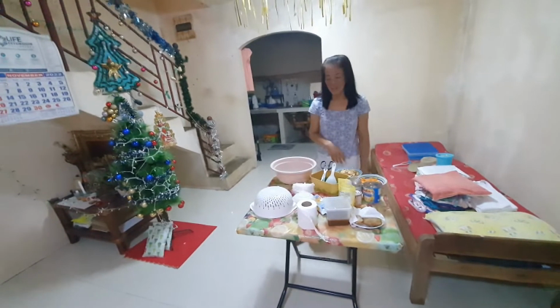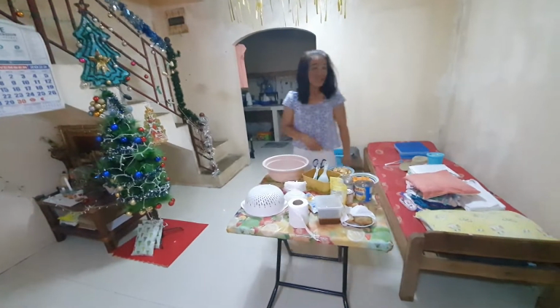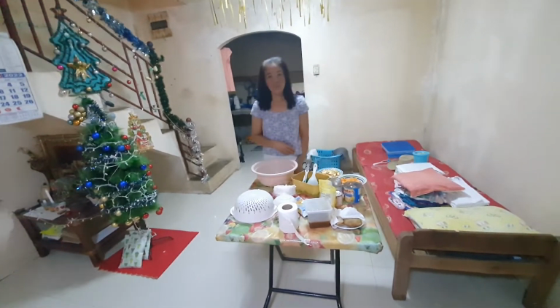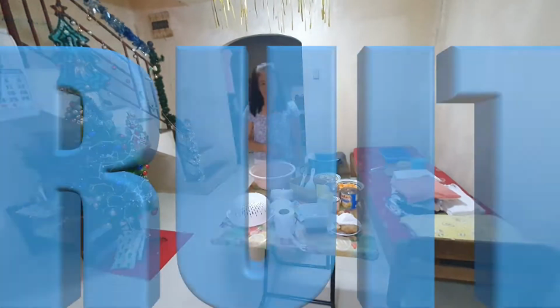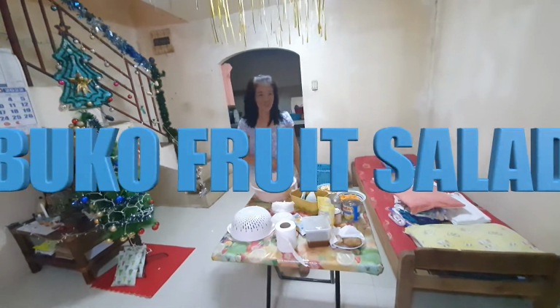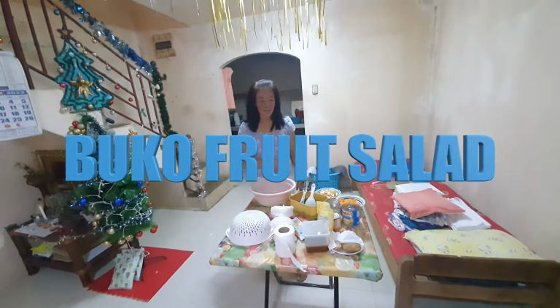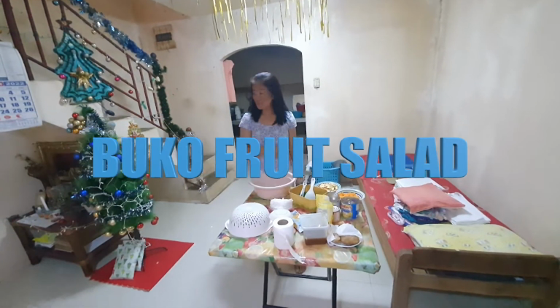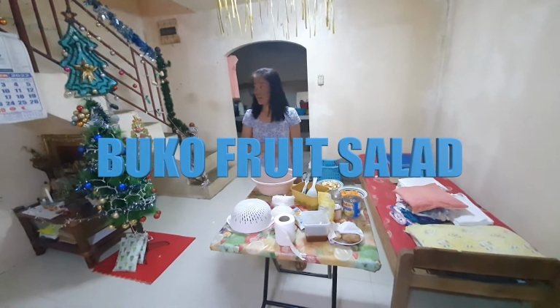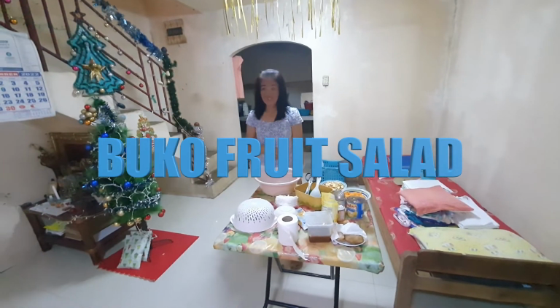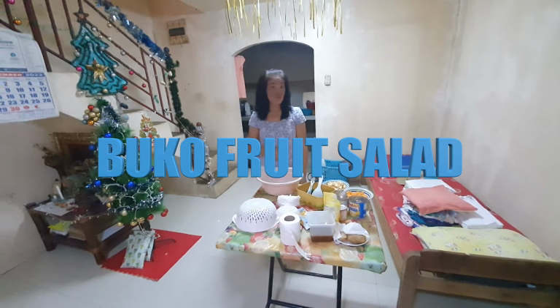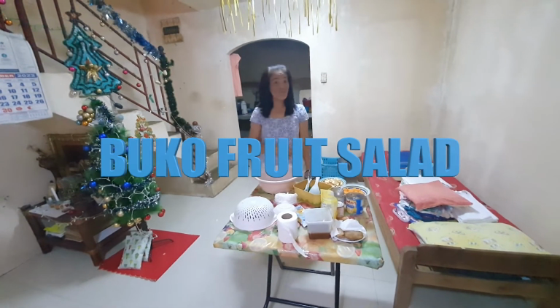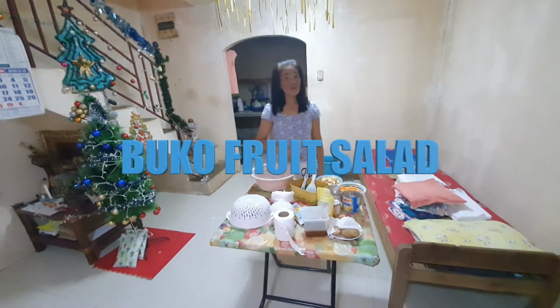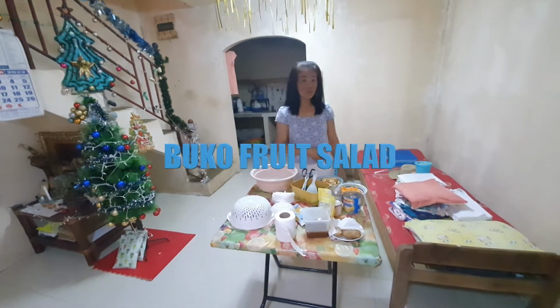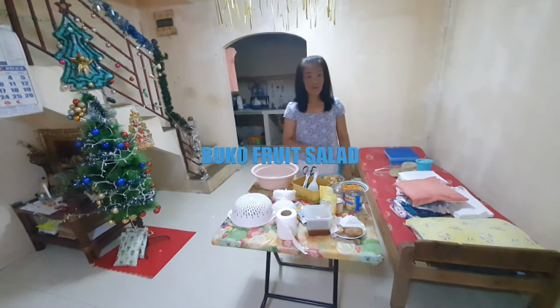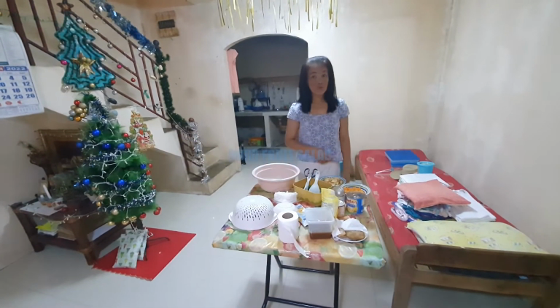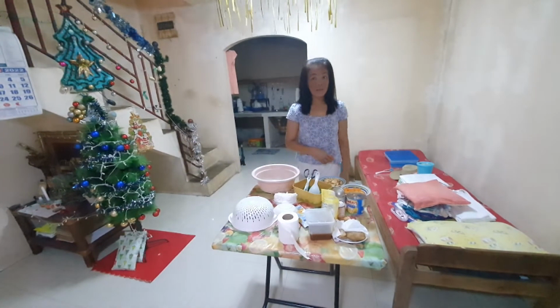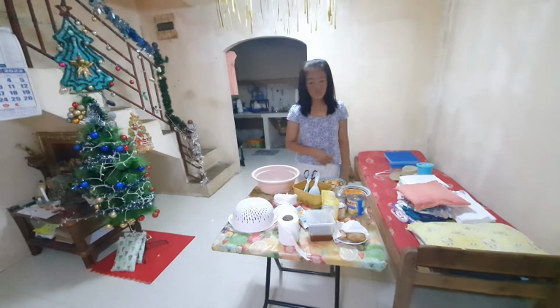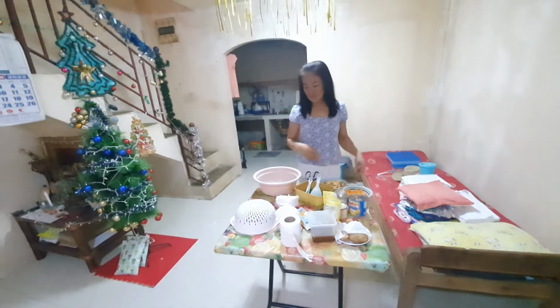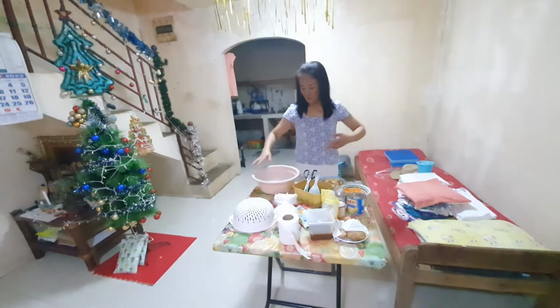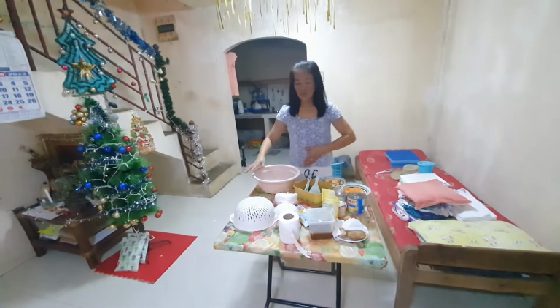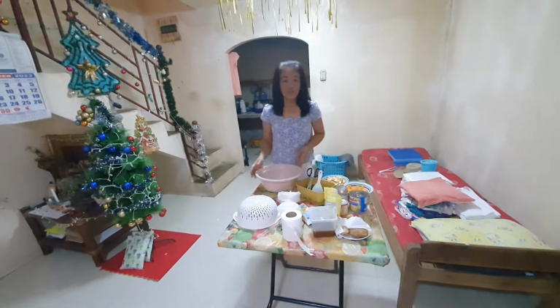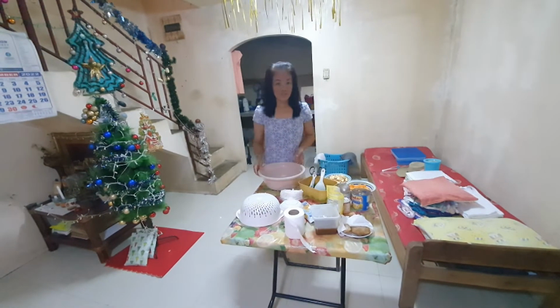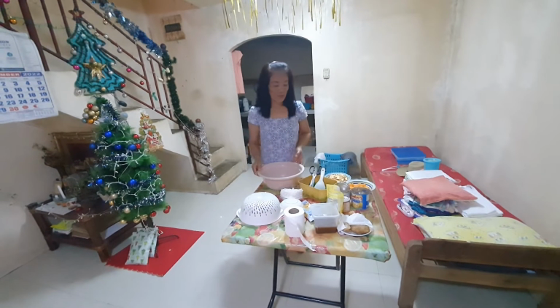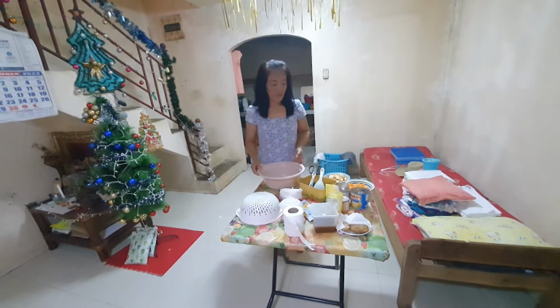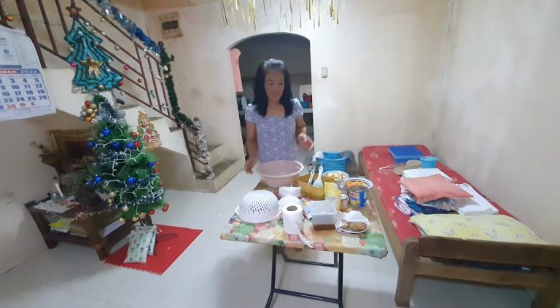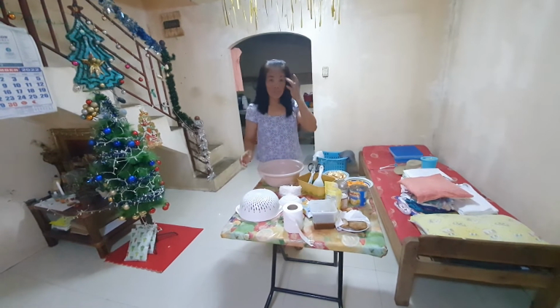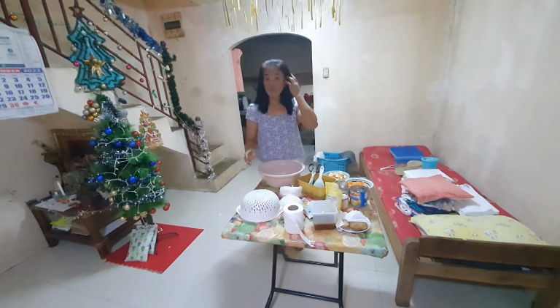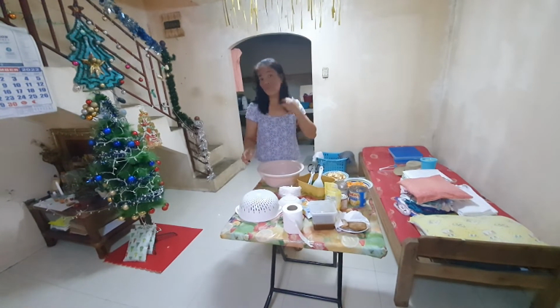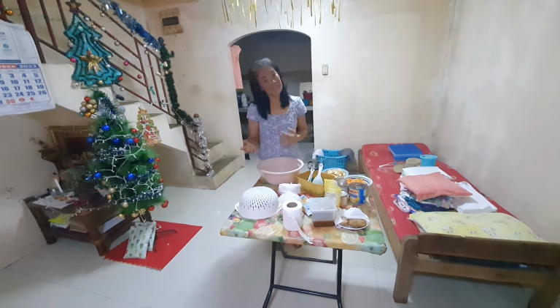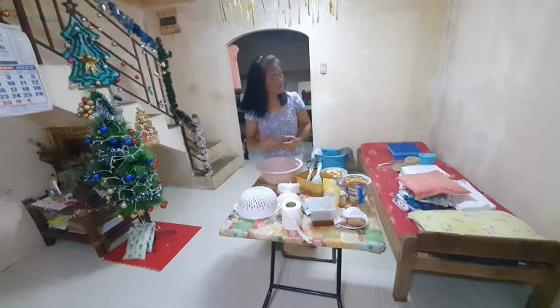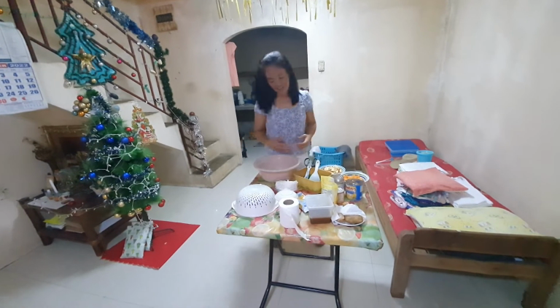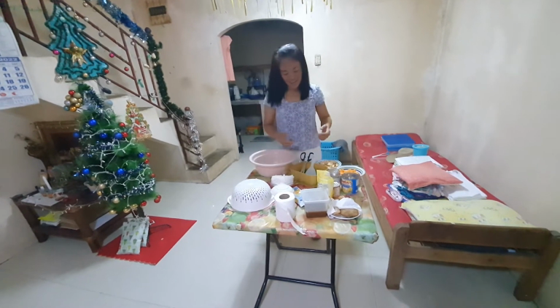Good afternoon guys. Today is November 12, 2022. Today we are going to make Buko Fruit Salad guys.